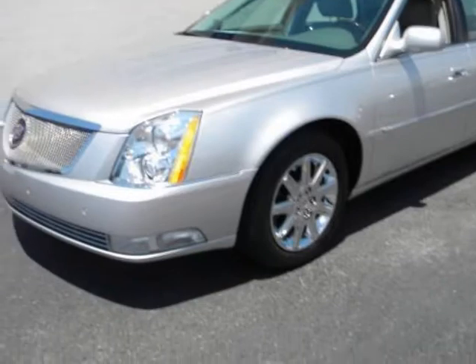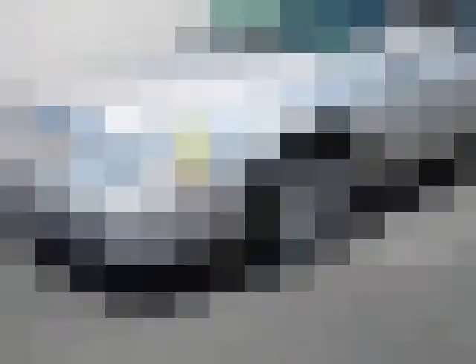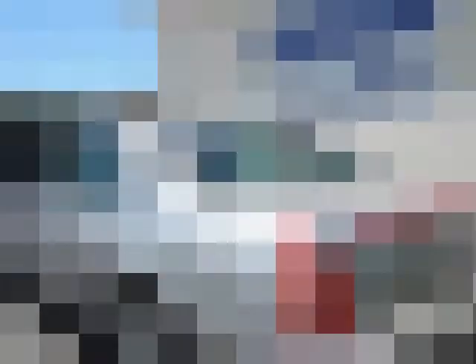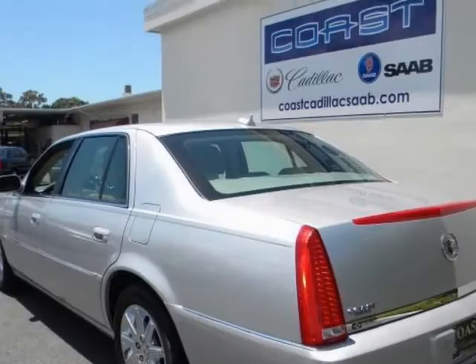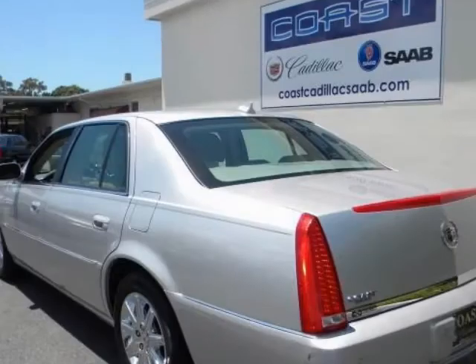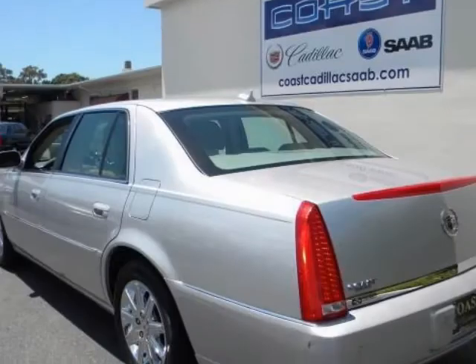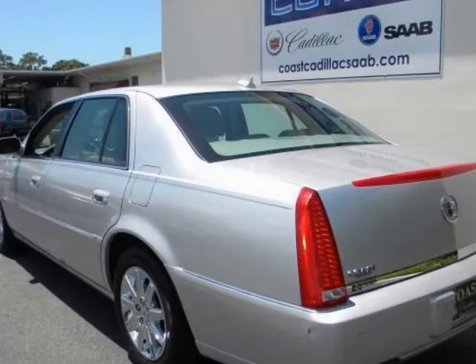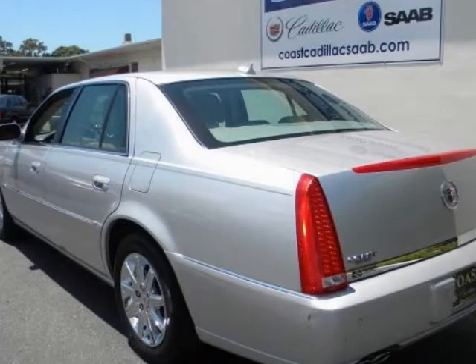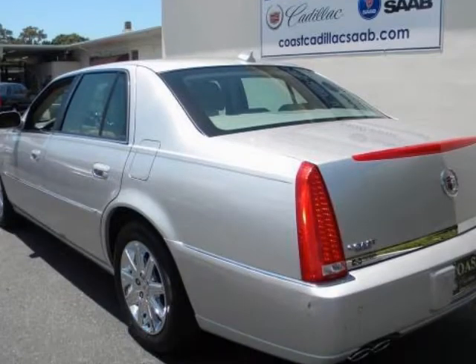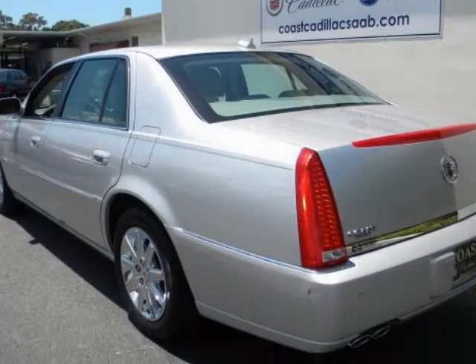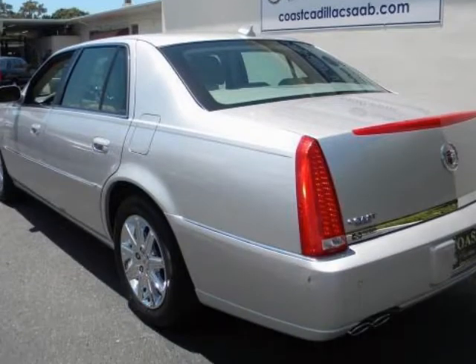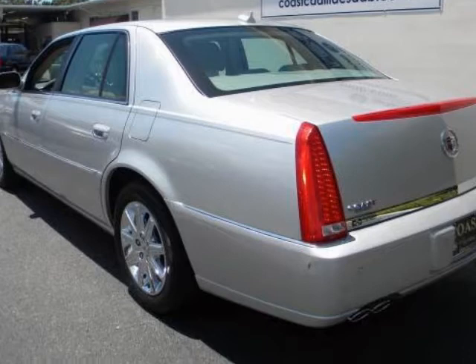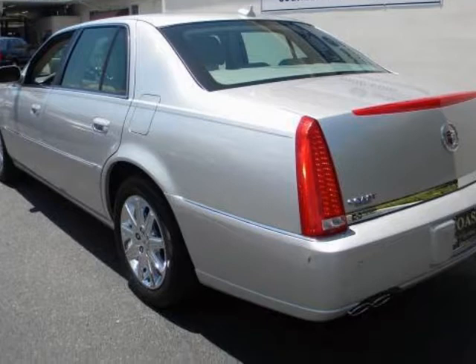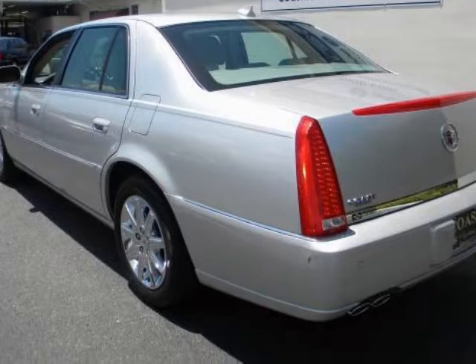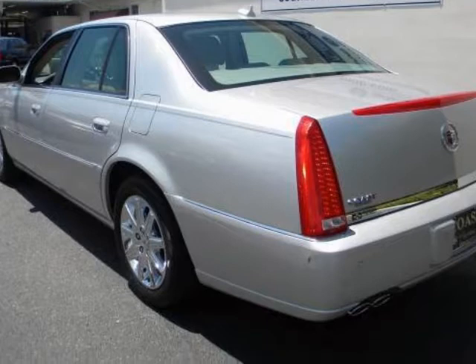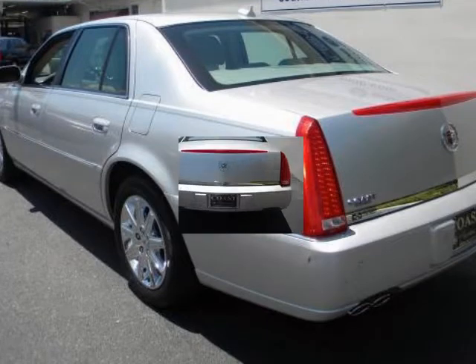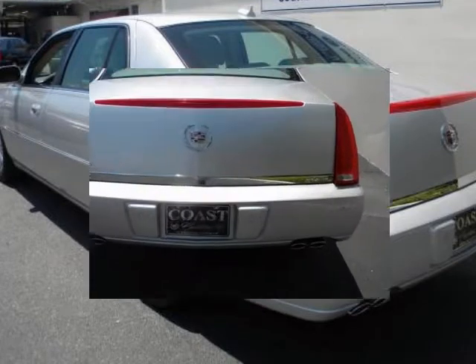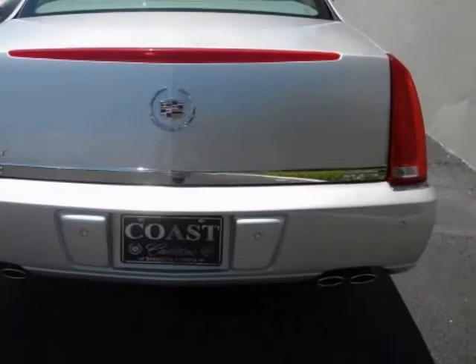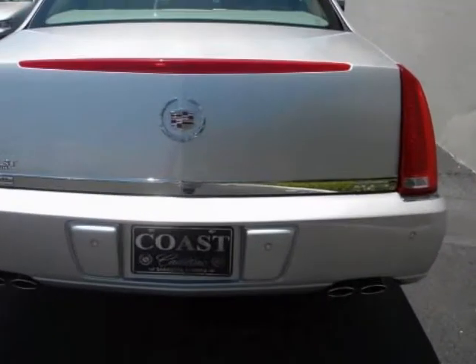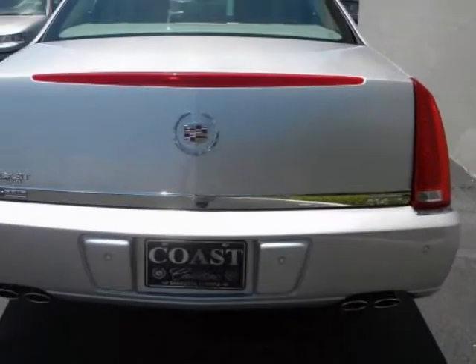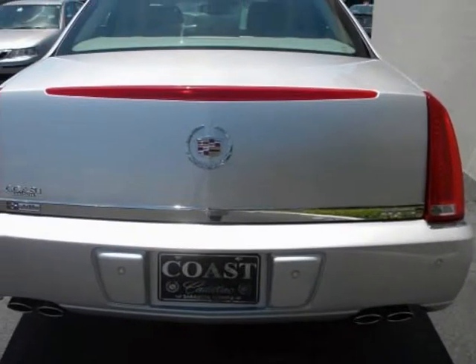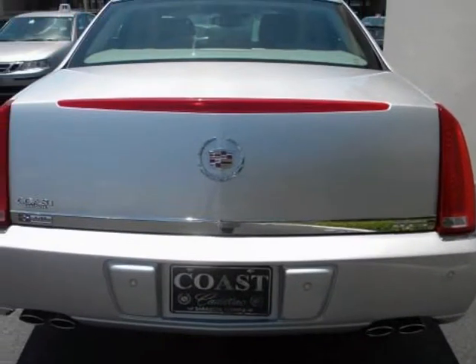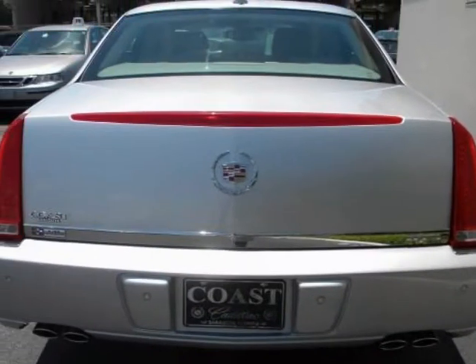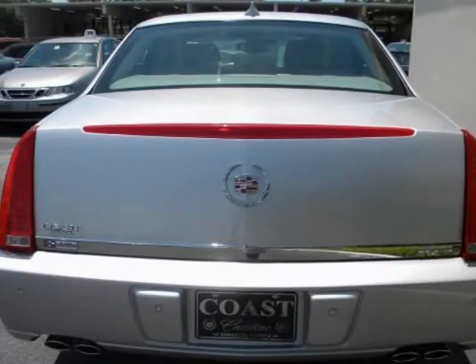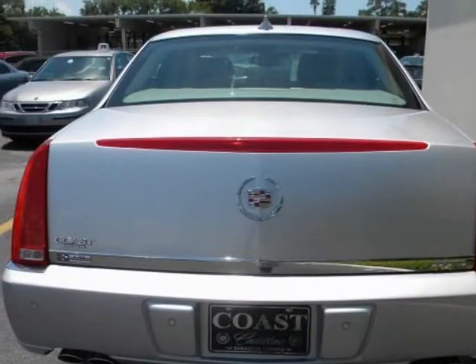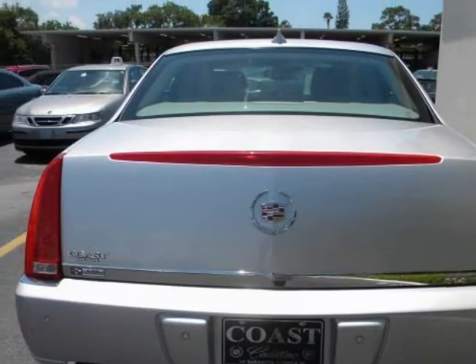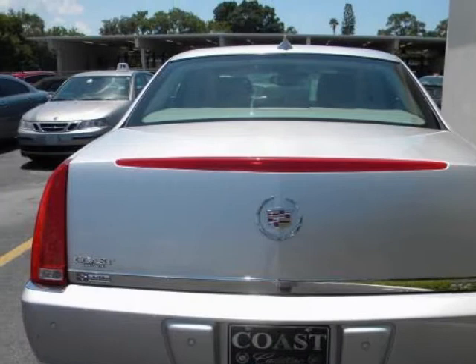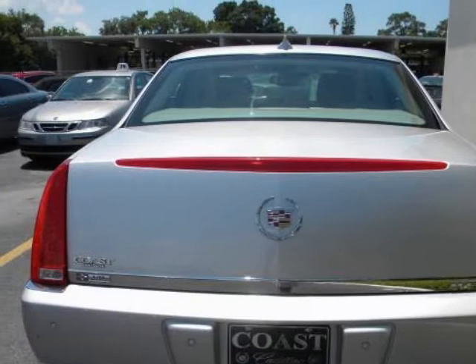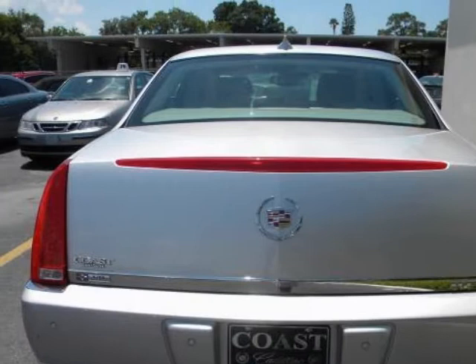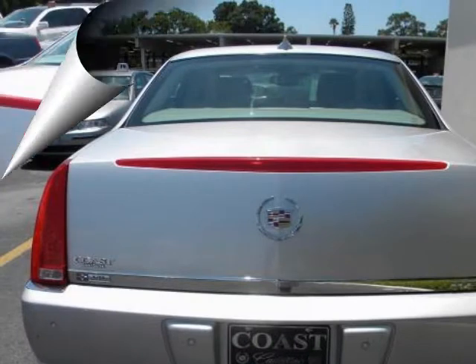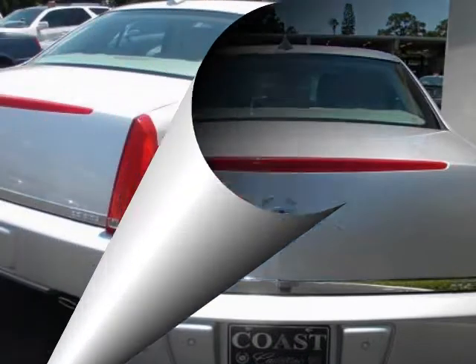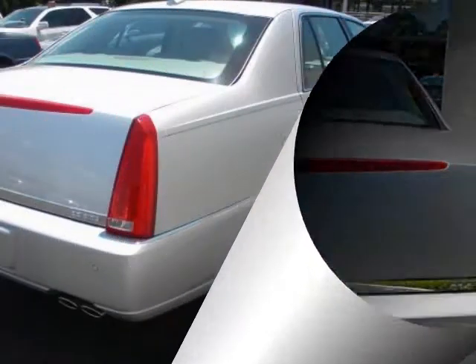to trade for the absolute finest, lowest mileage automobiles you can find anywhere, and this one-owner DTS is a great example of the highly desirable inventory we have for your consideration.